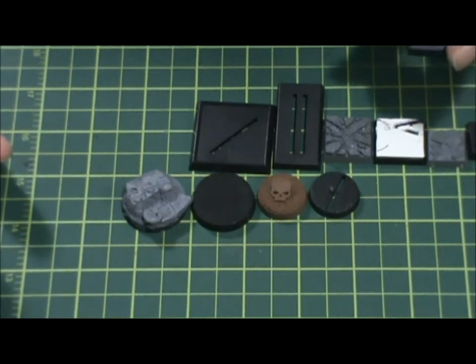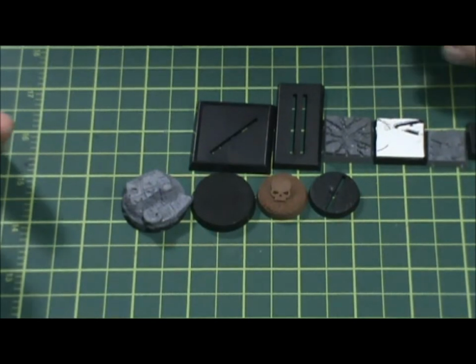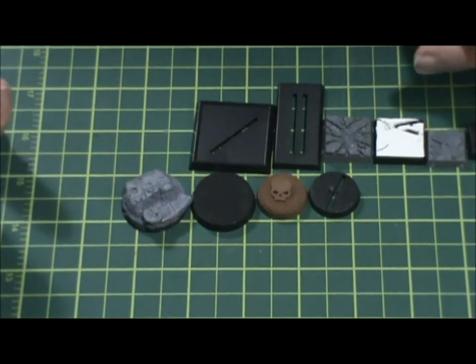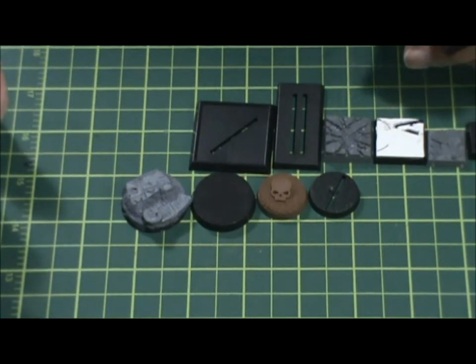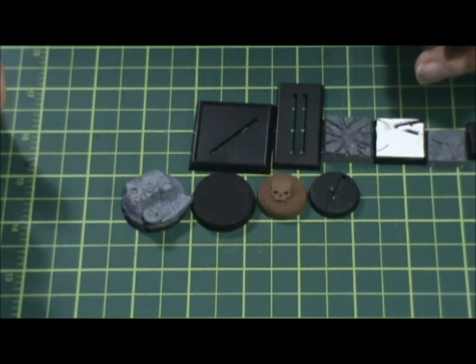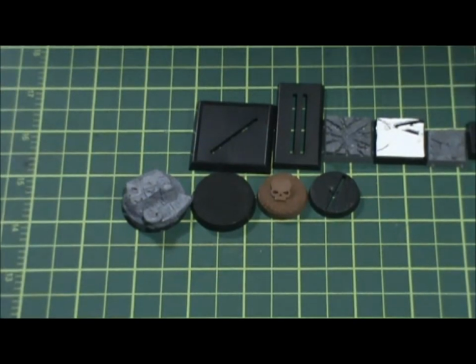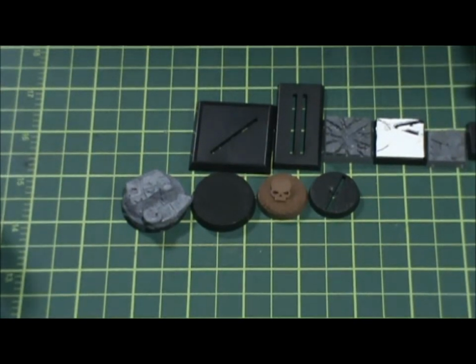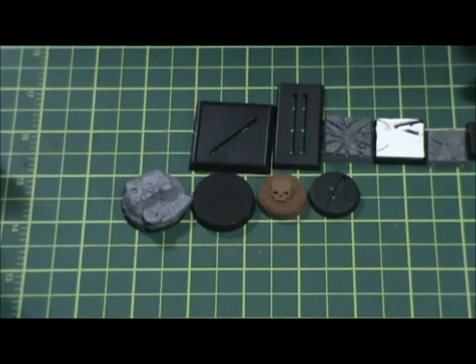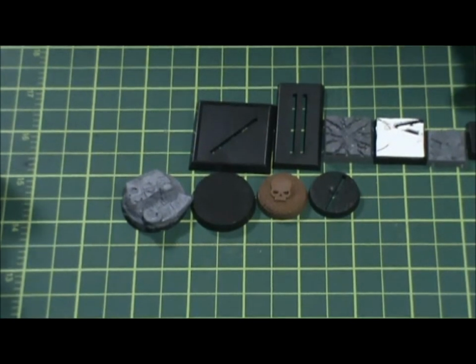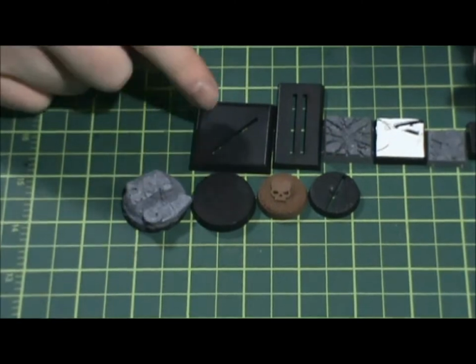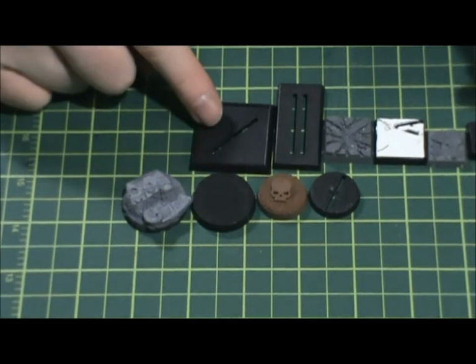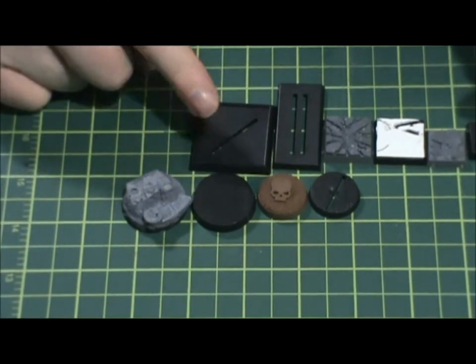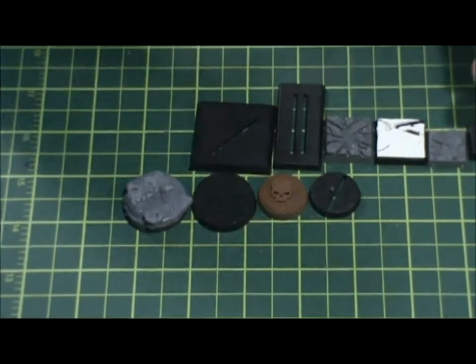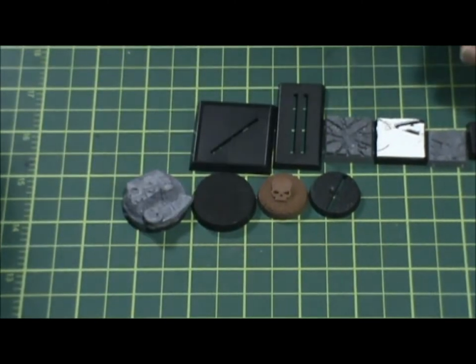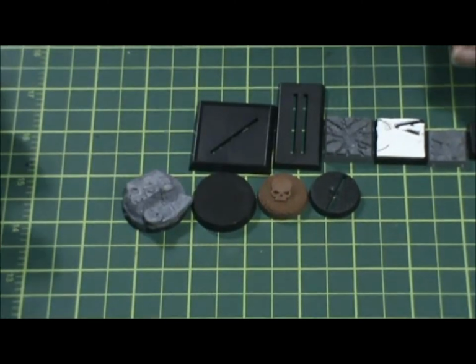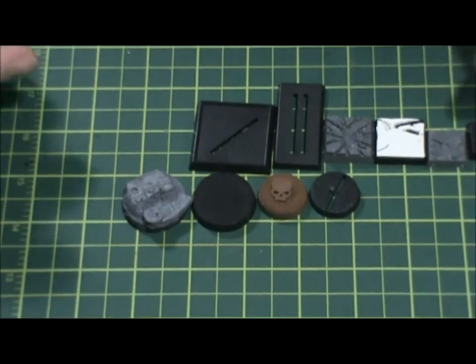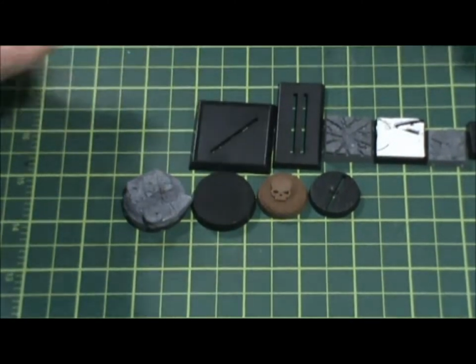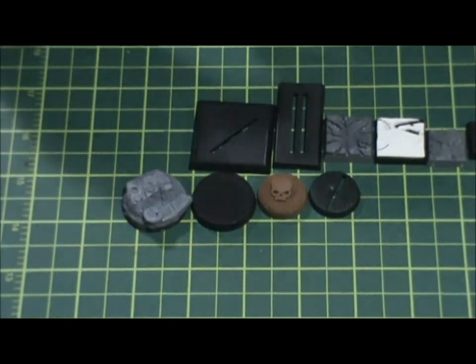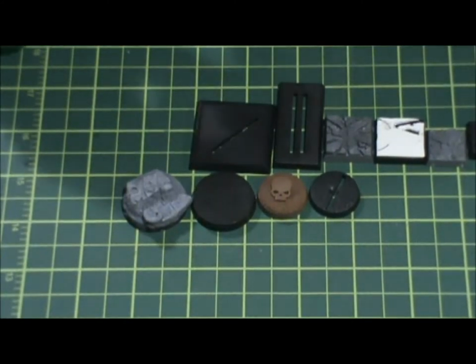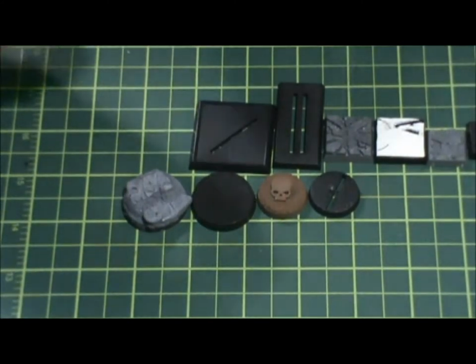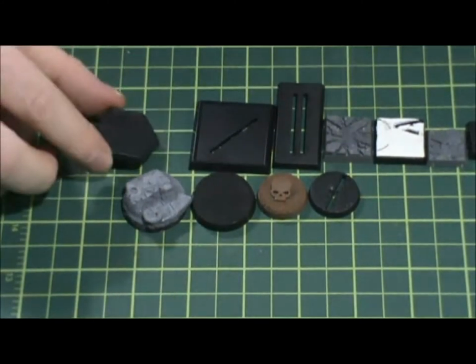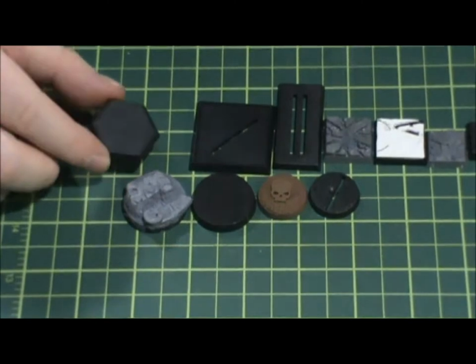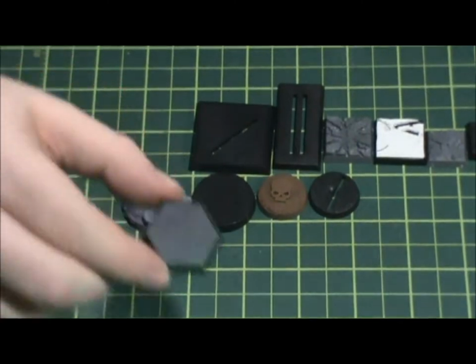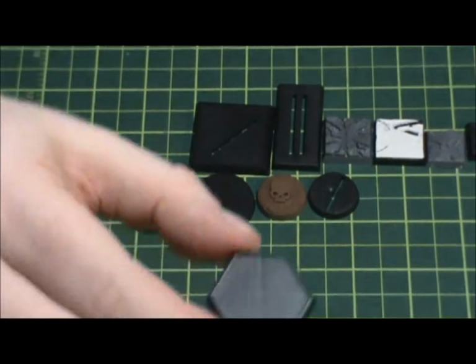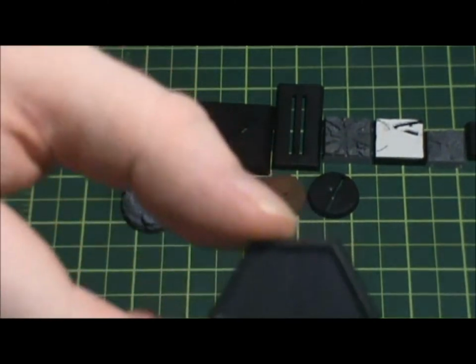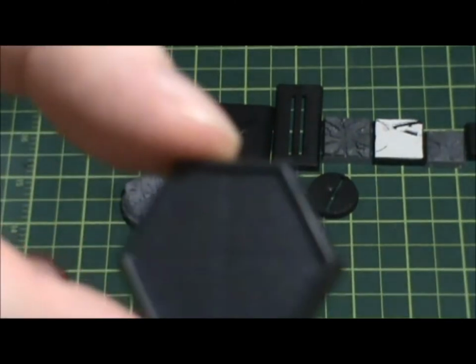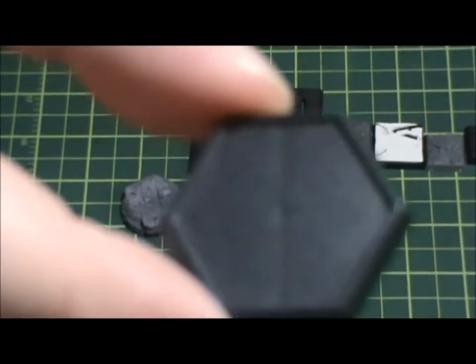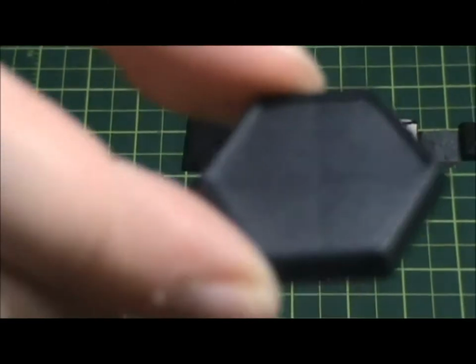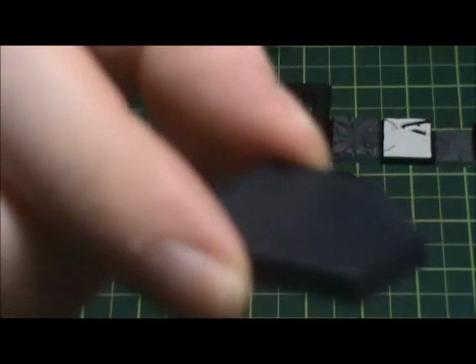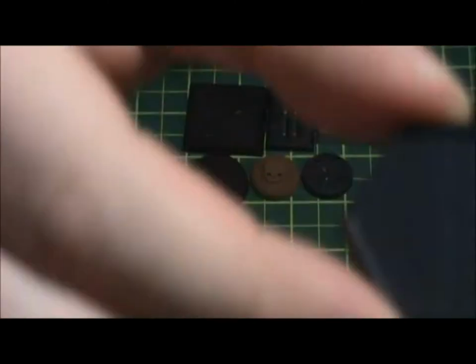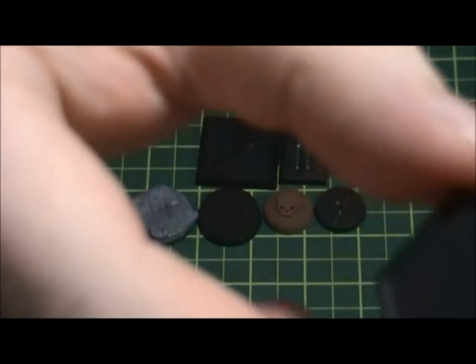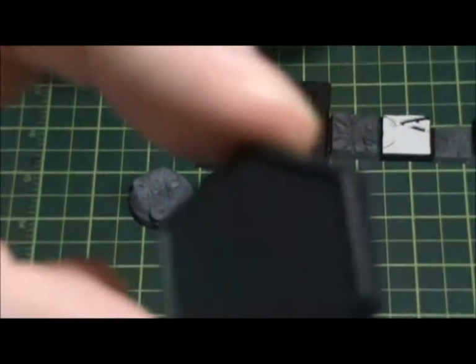If I do D&D I either just go with round bases or whatever I have, or I'll use the squares to just use them up. But these are just all the leftover squares I have.